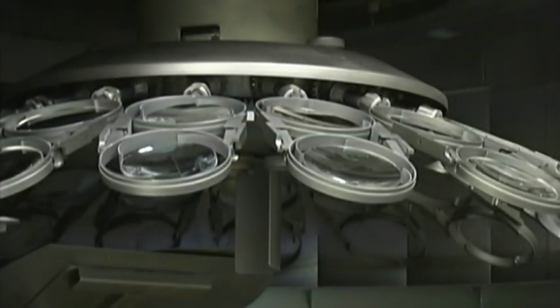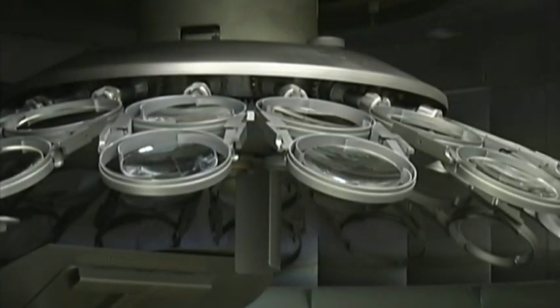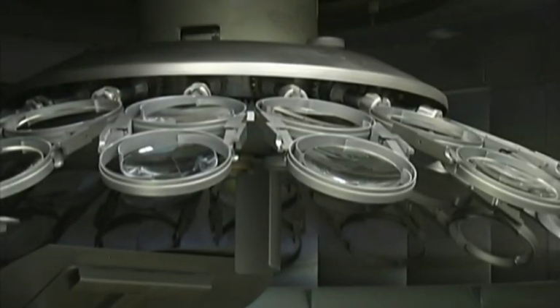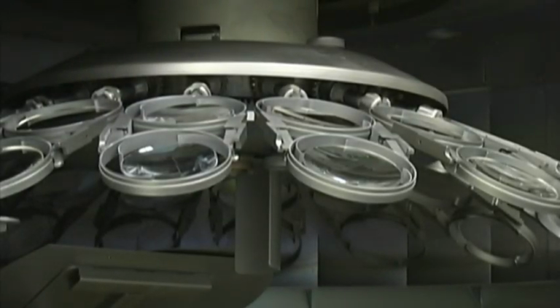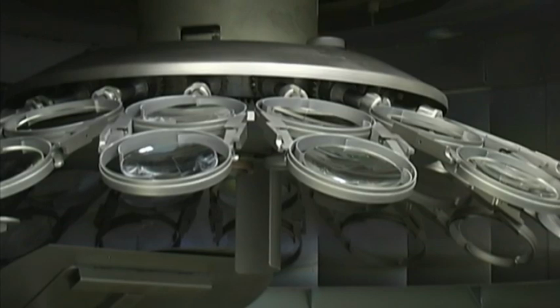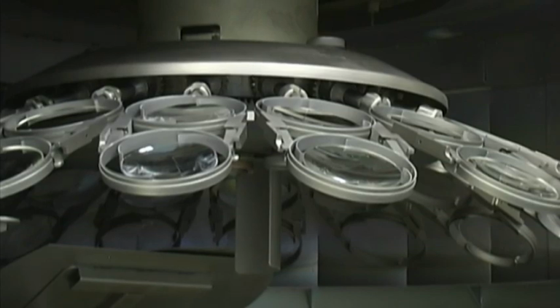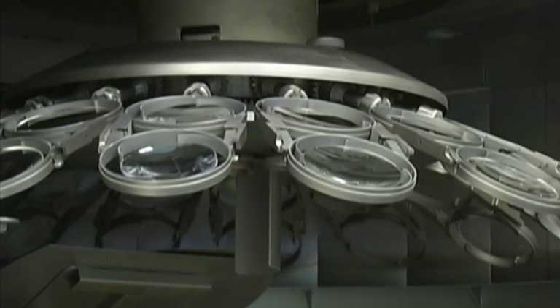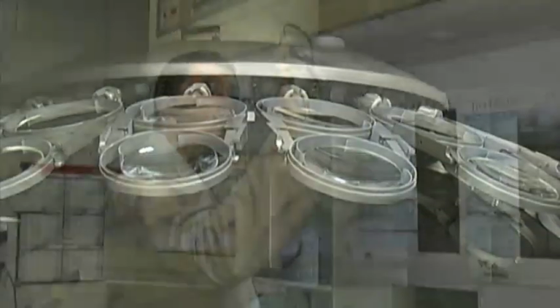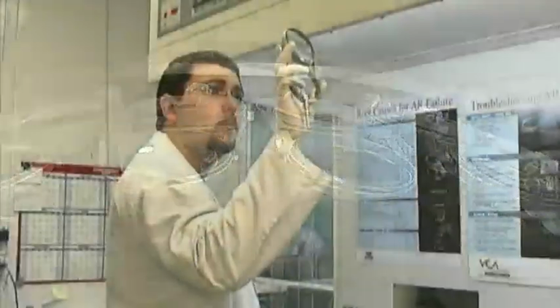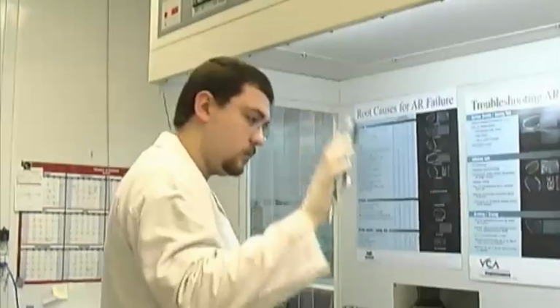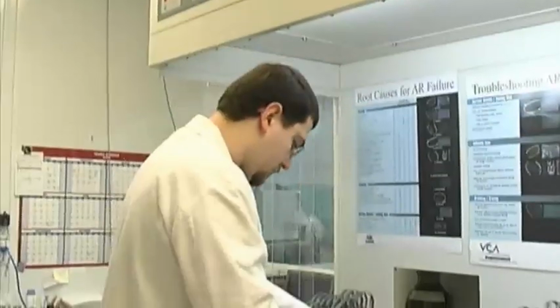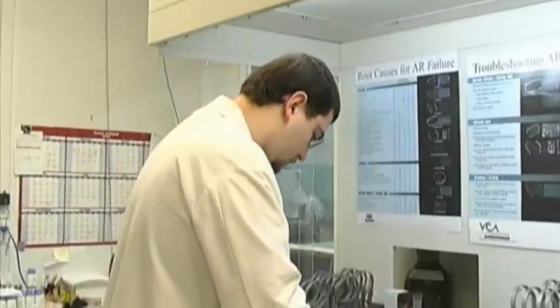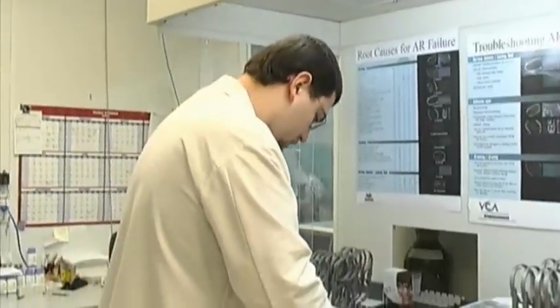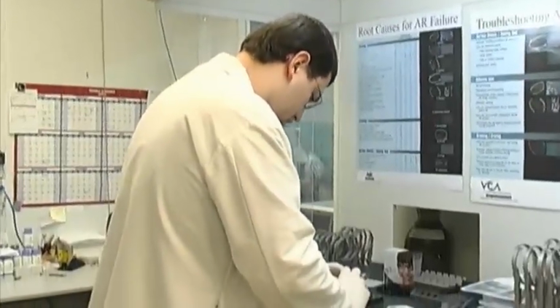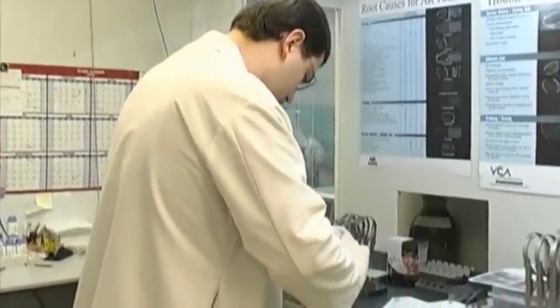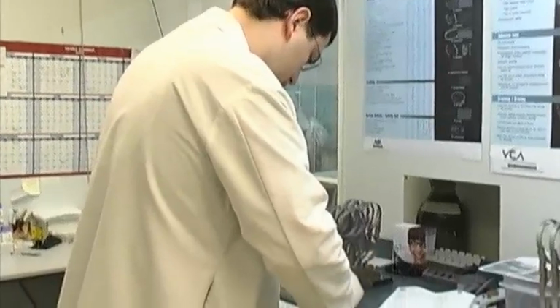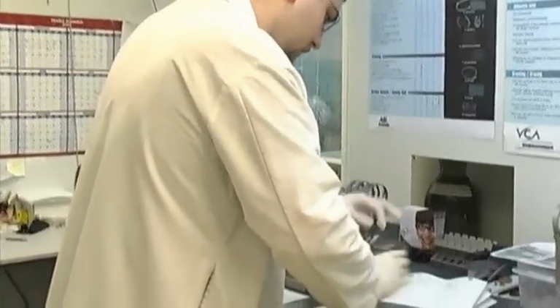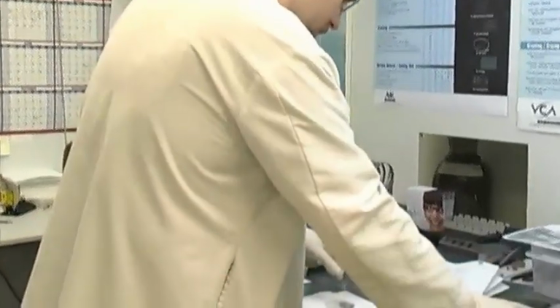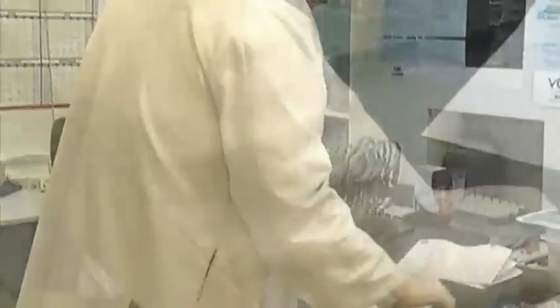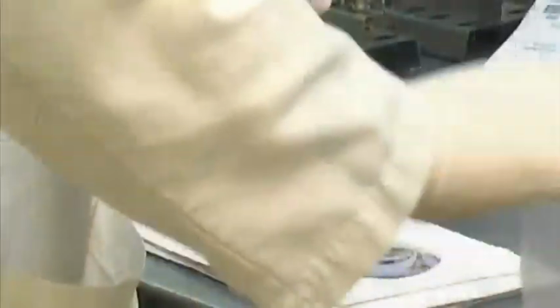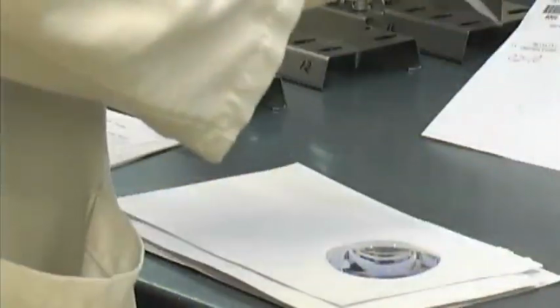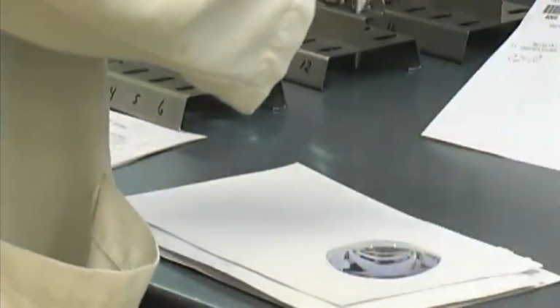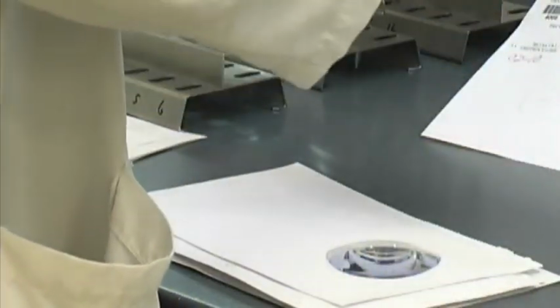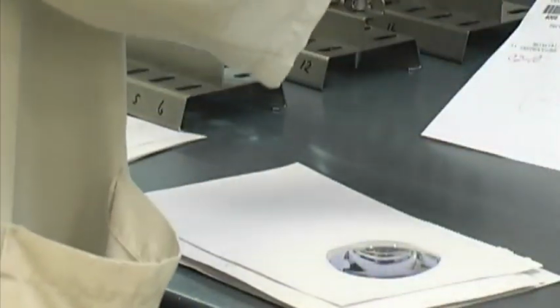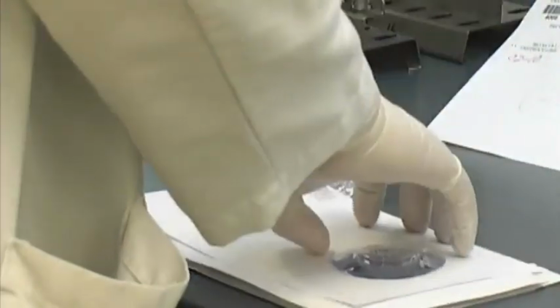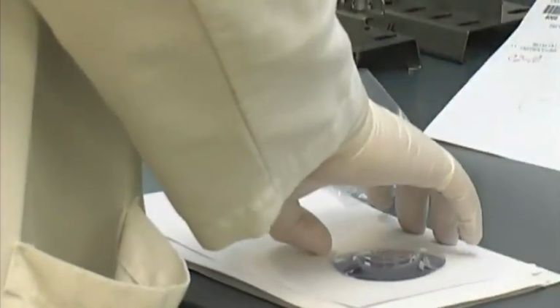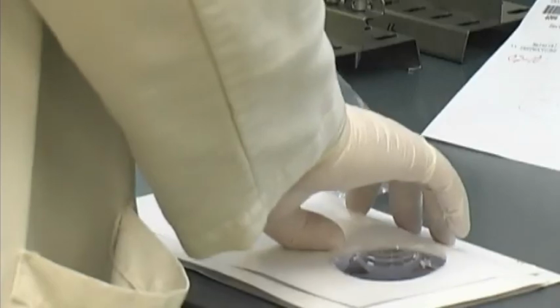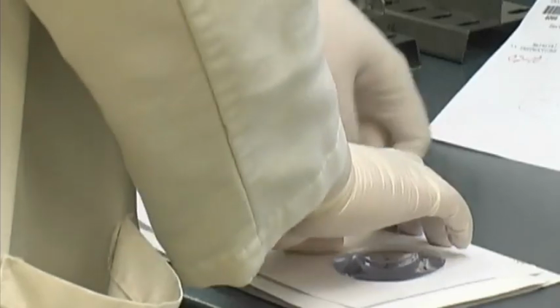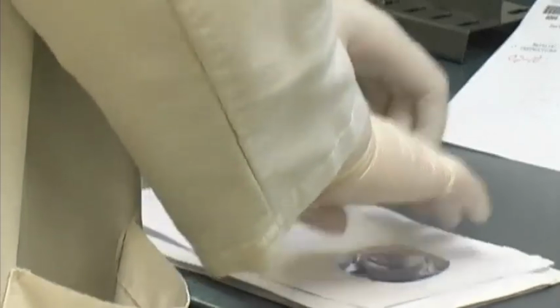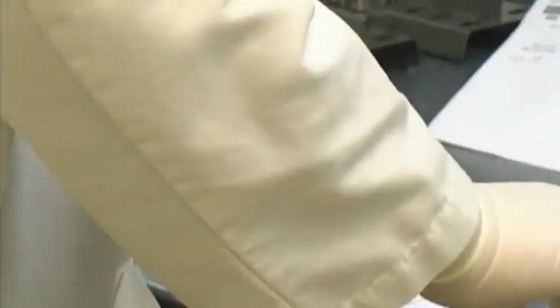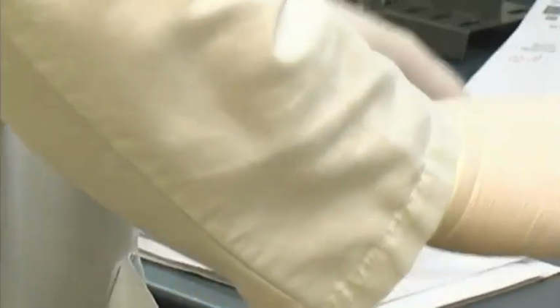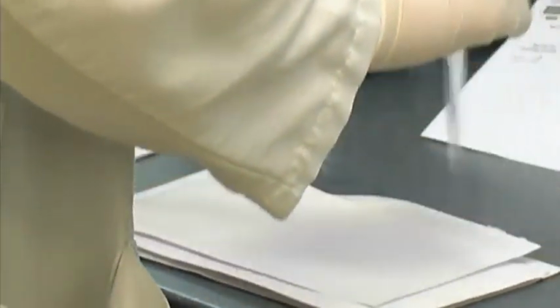Upon completion of the AR process, the coated lenses must rest a half hour before they can be handled. When ready, the lenses are inspected again and then repackaged back into their trays for finish room processing. At this point the lens is almost done; however, it still needs to be sized and shaped to fit into the eyeglass frame selected.